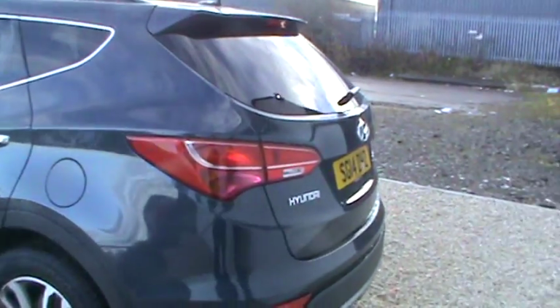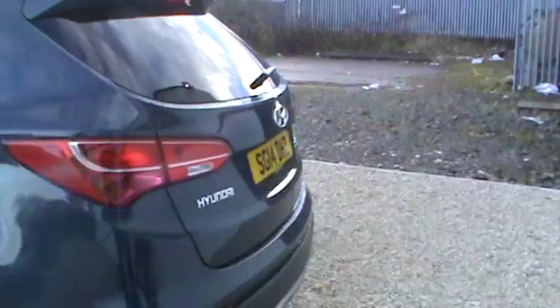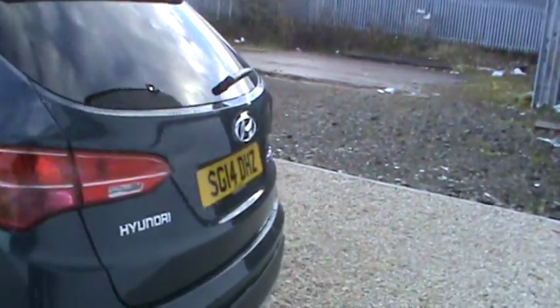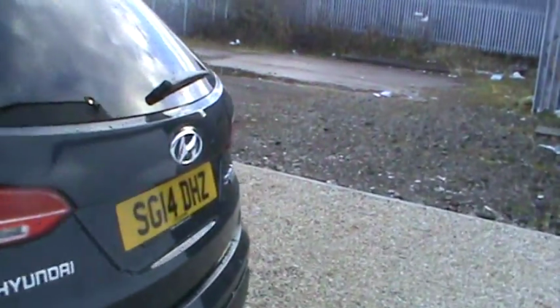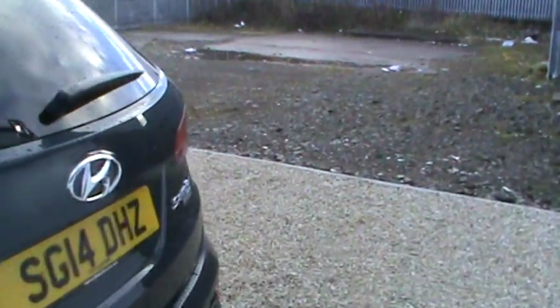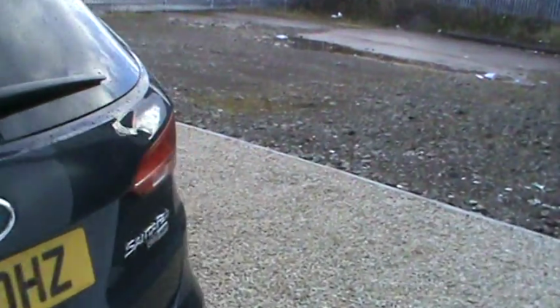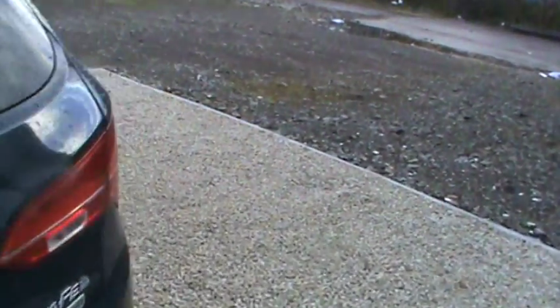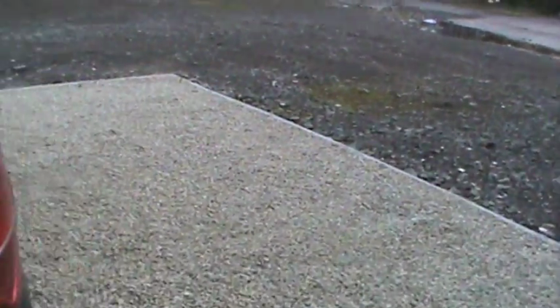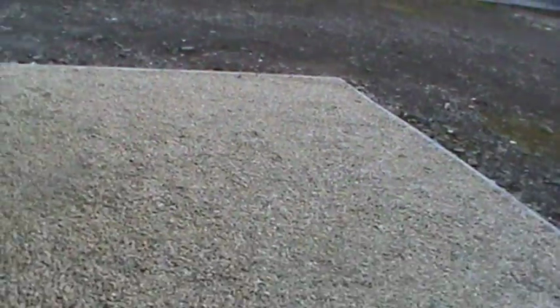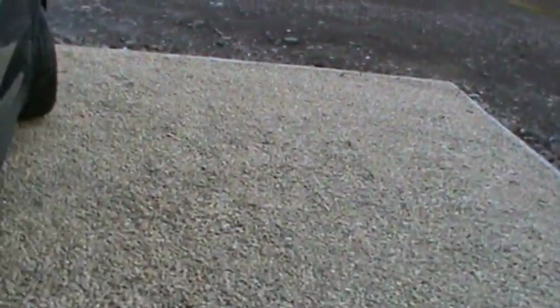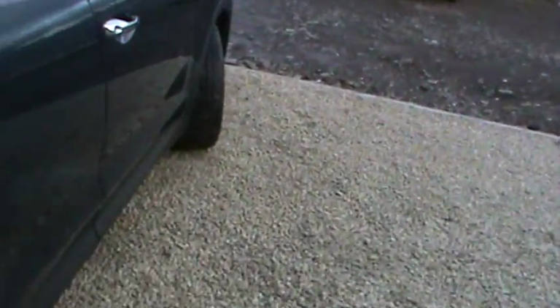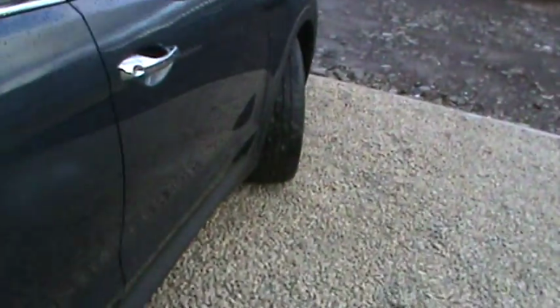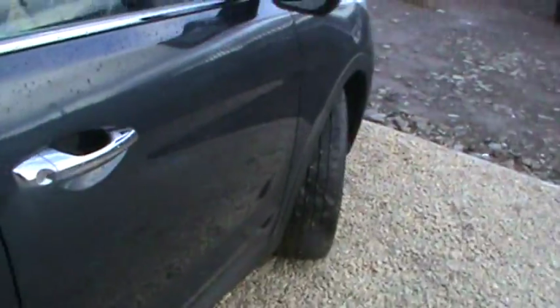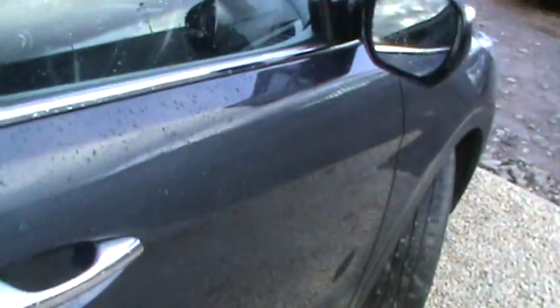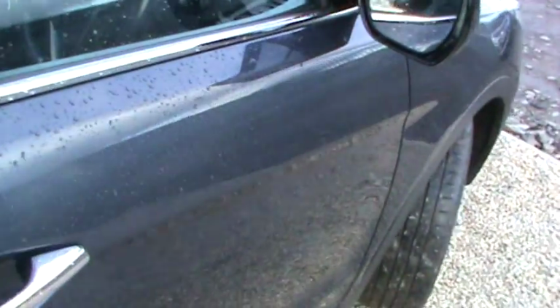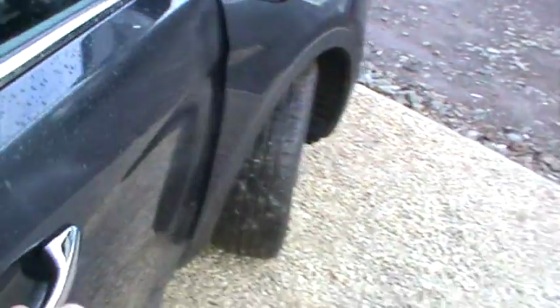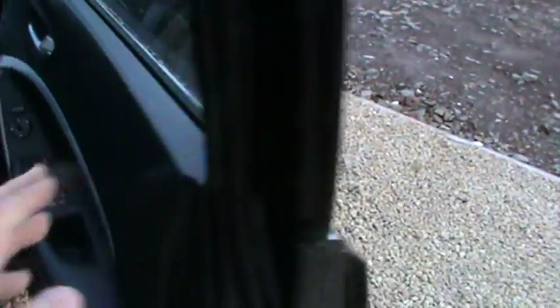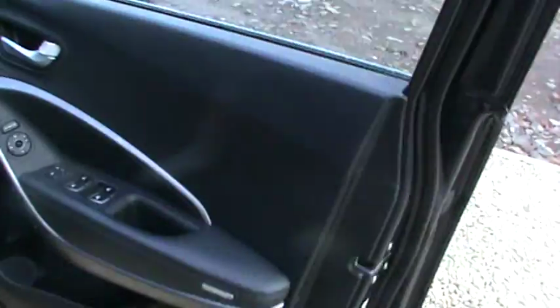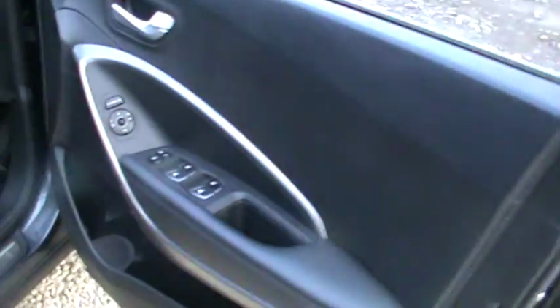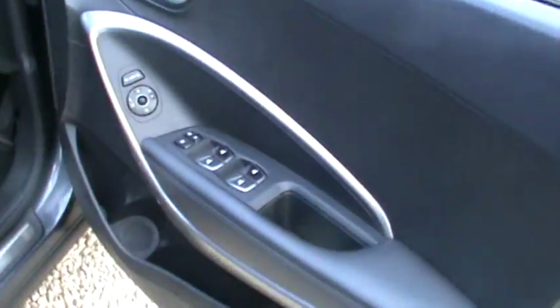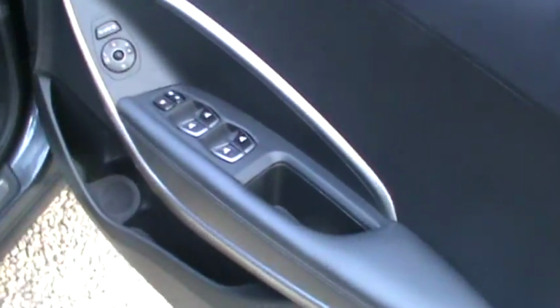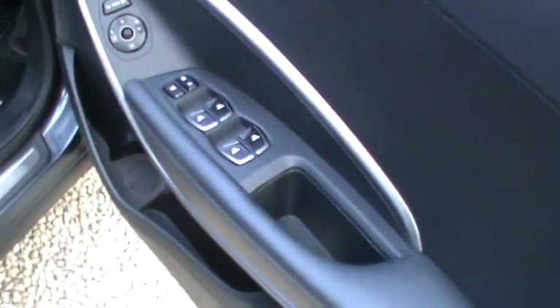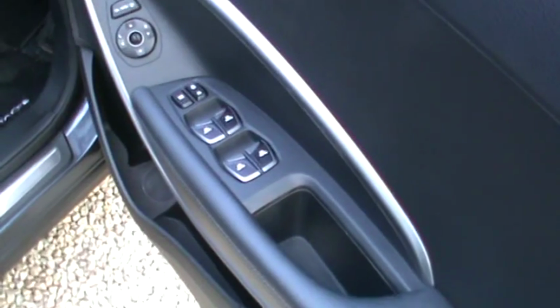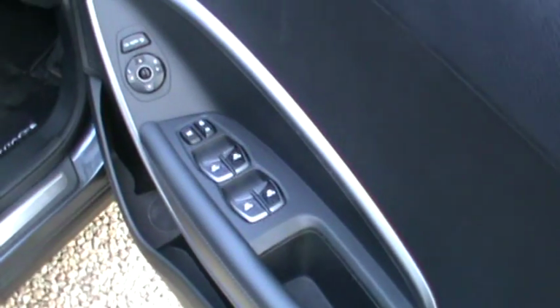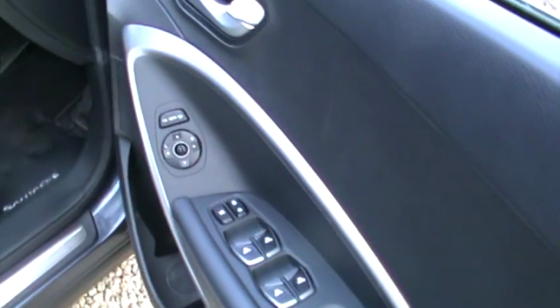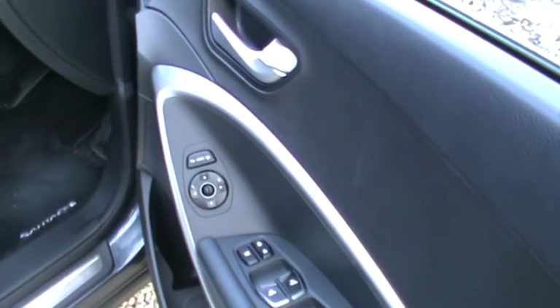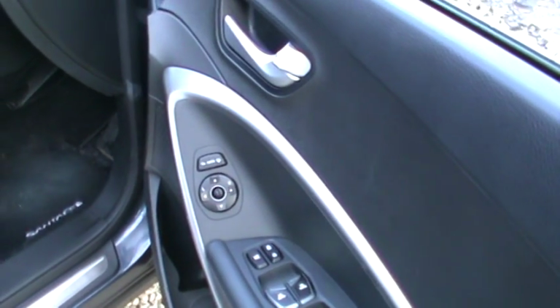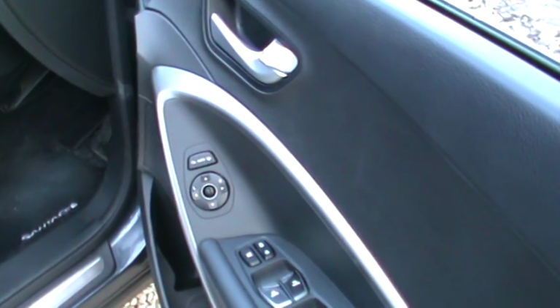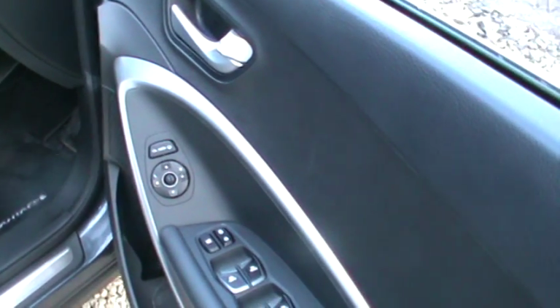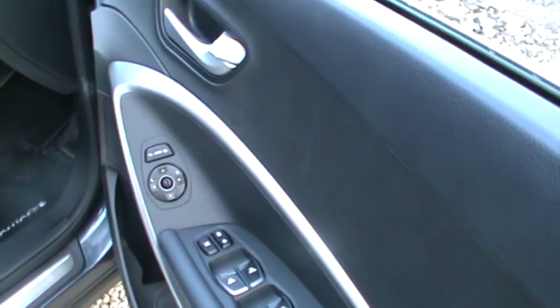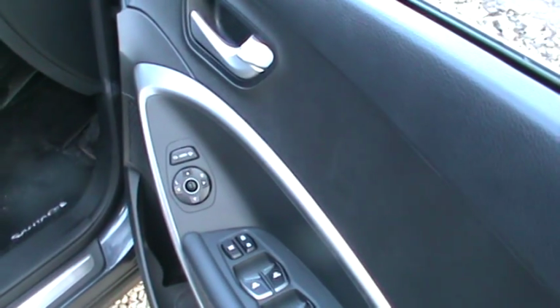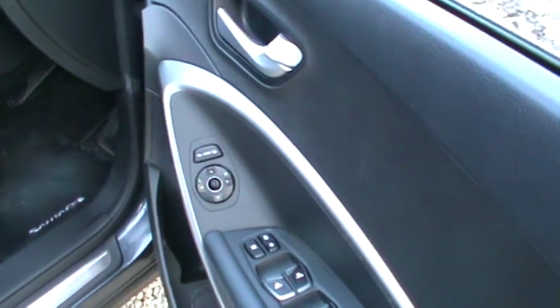I'm going to take you inside the car now. Starting off from when I open the front door, we have electric windows and mirrors on the door on the right hand side as you can see. The mirrors also fold in when you lock the car.